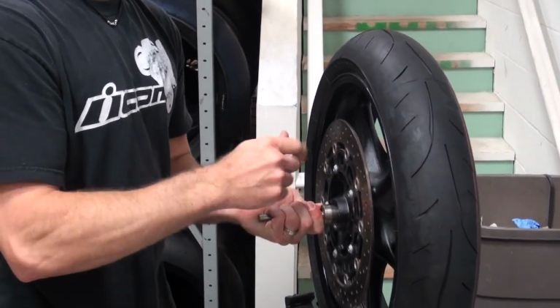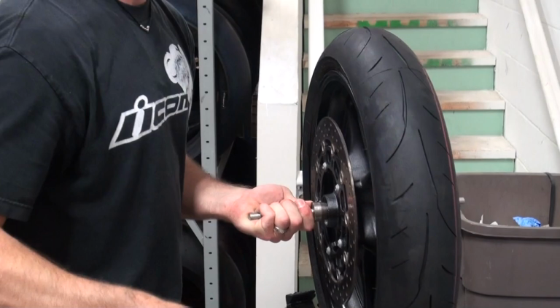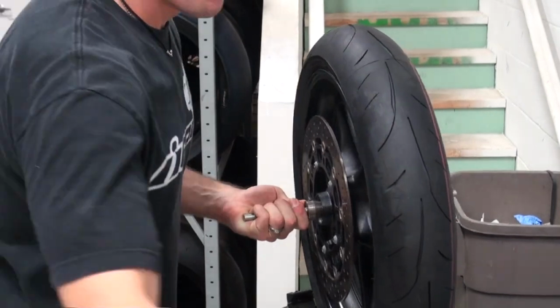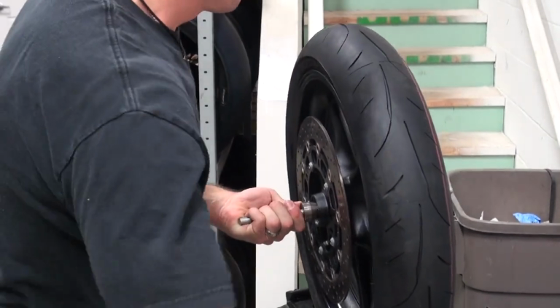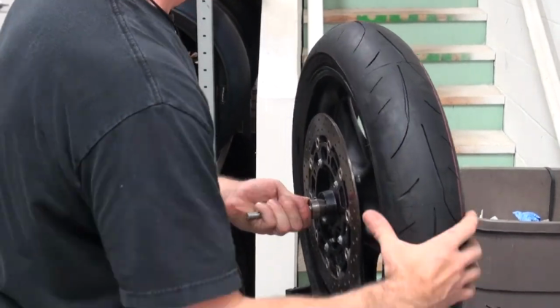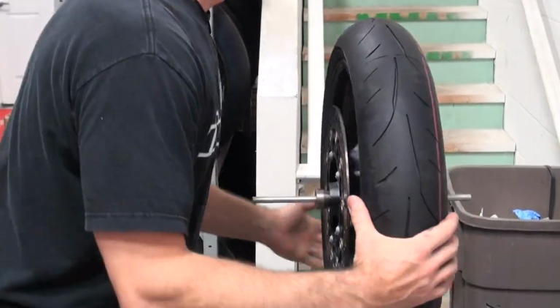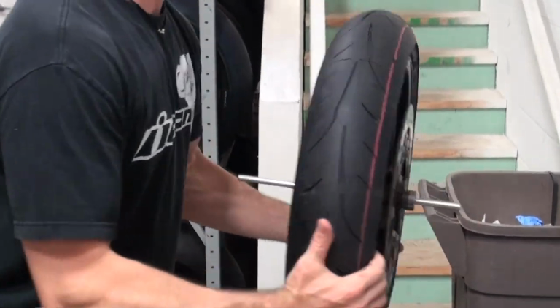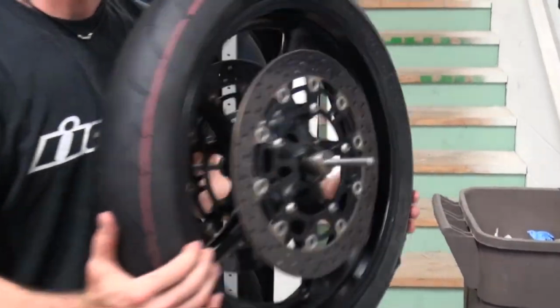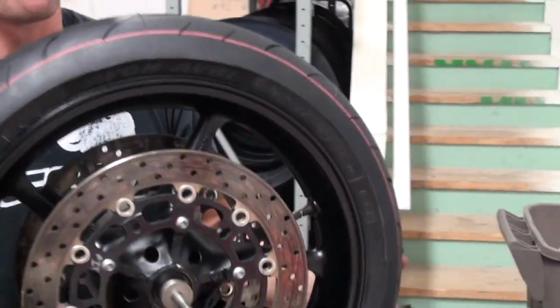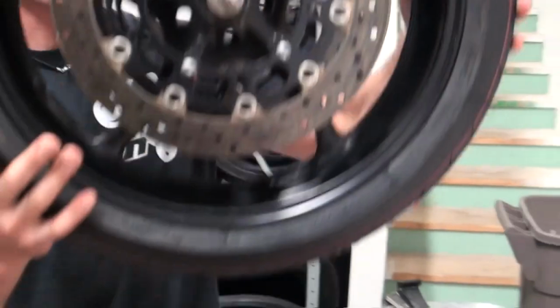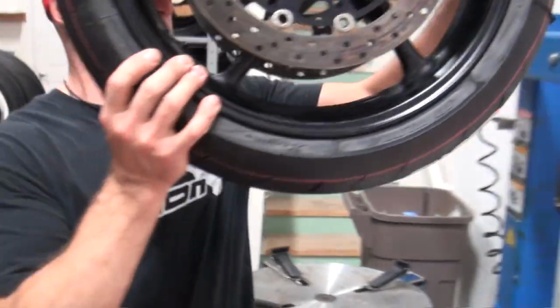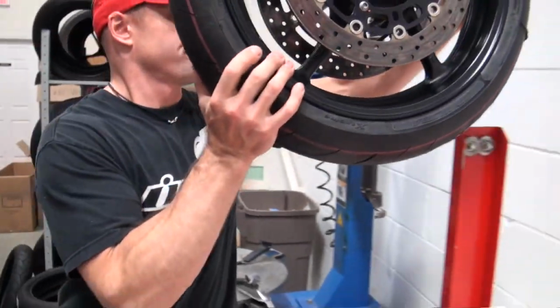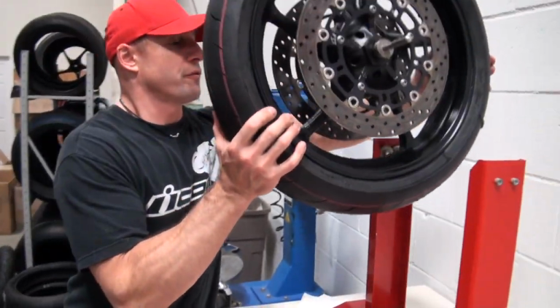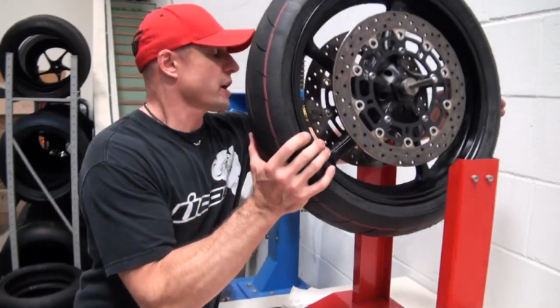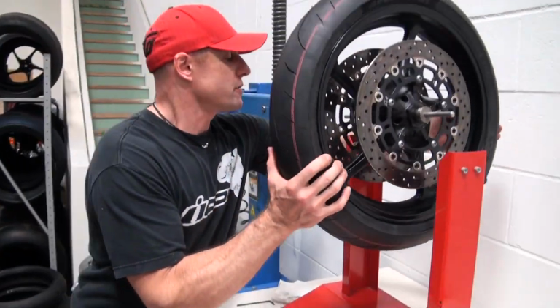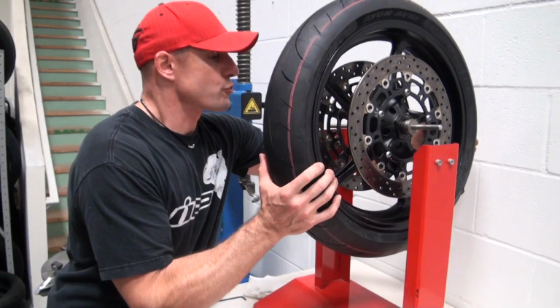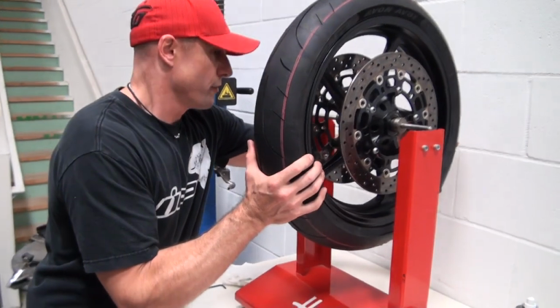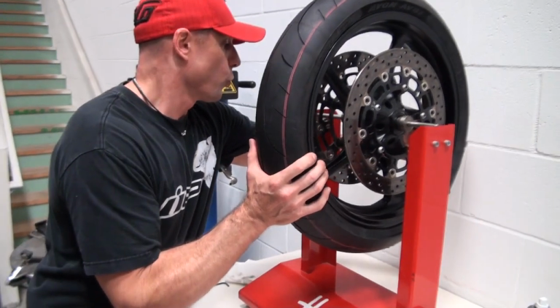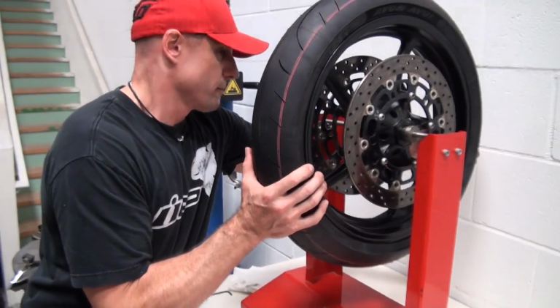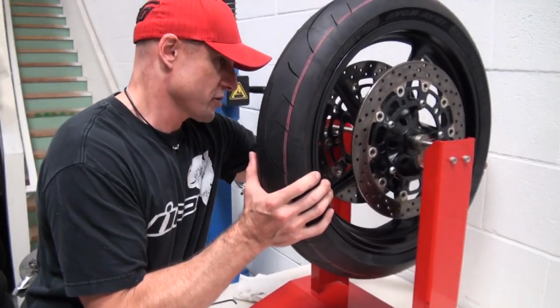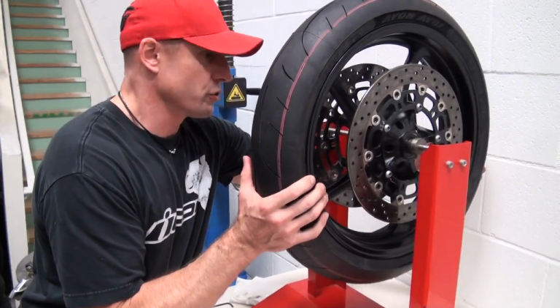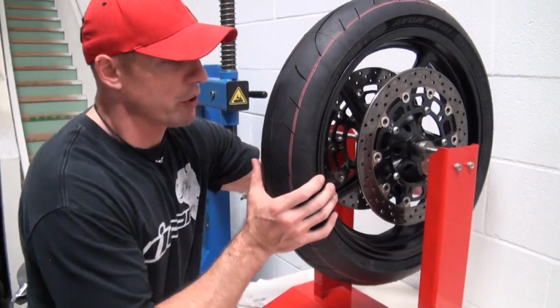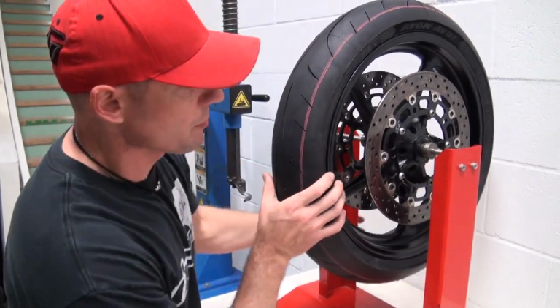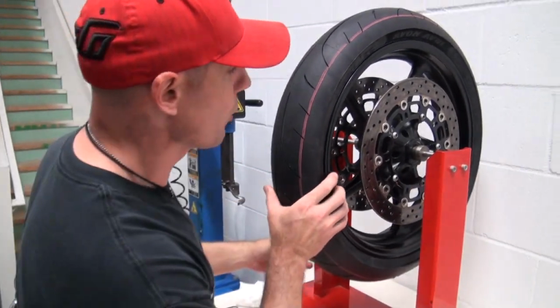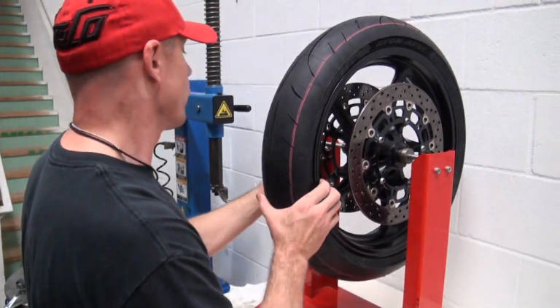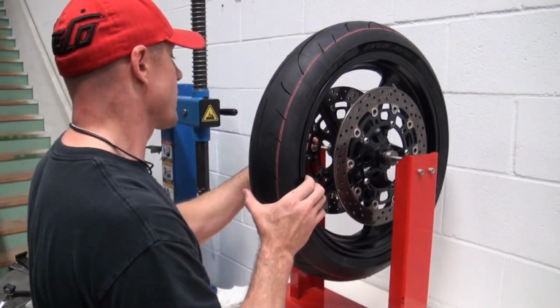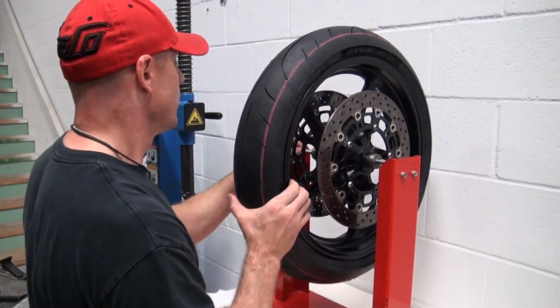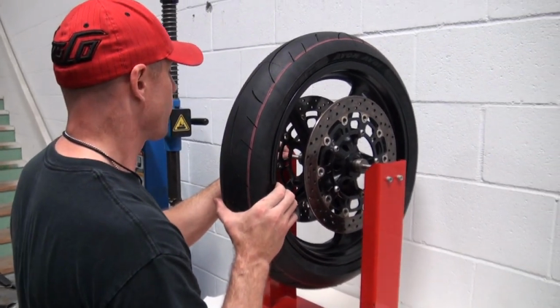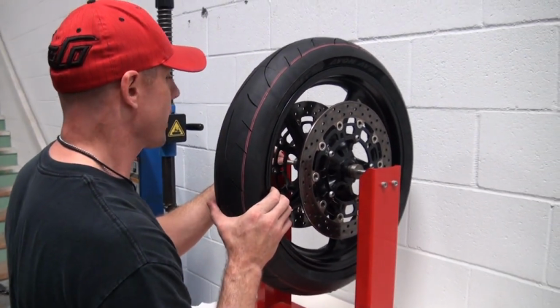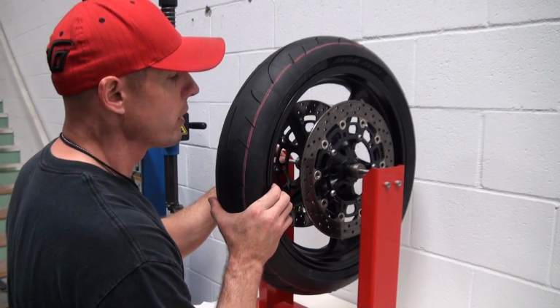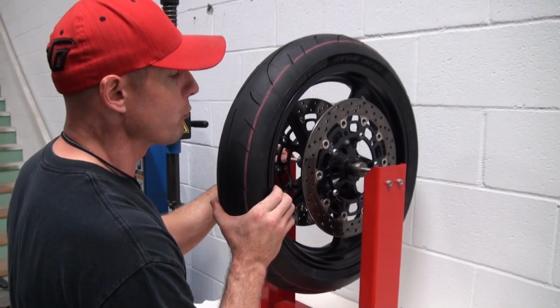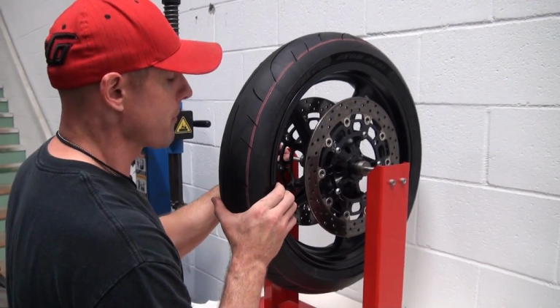The cones are up against the bearing races. The first thing I like to do is remove the old weights. This wheel still had some of the OEM wheel weights on it, so I went ahead and removed them.